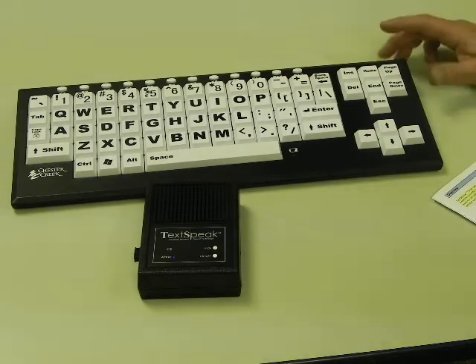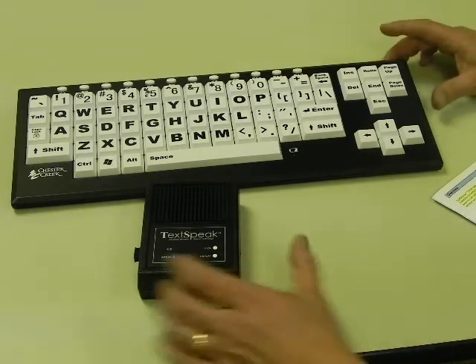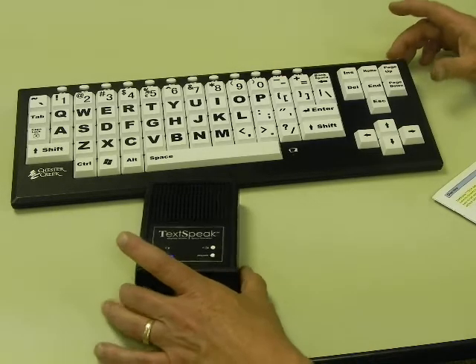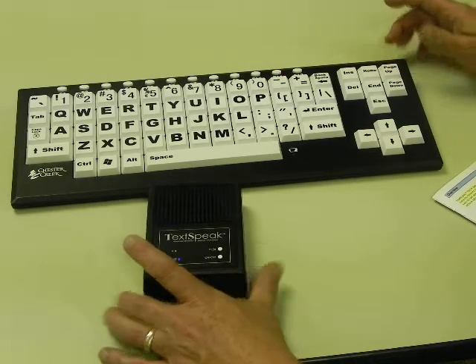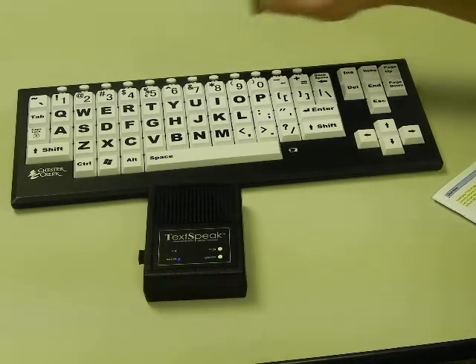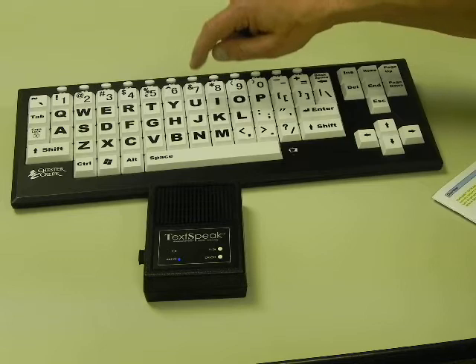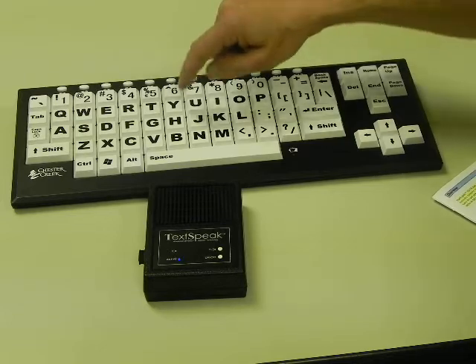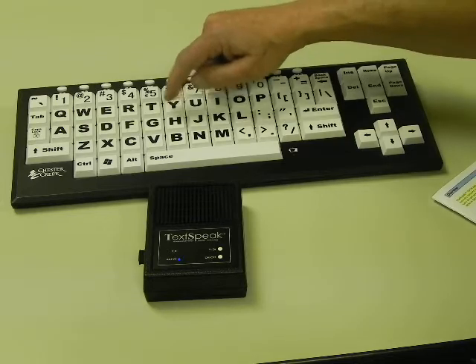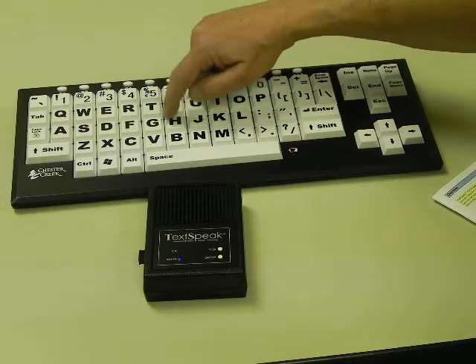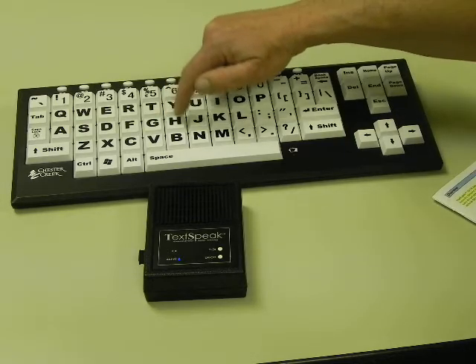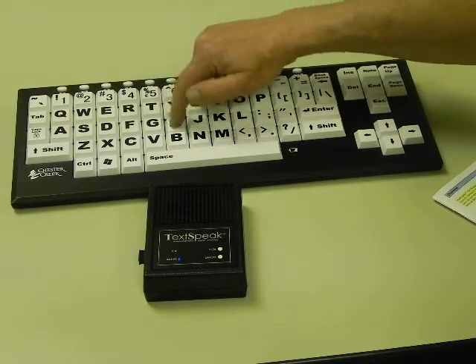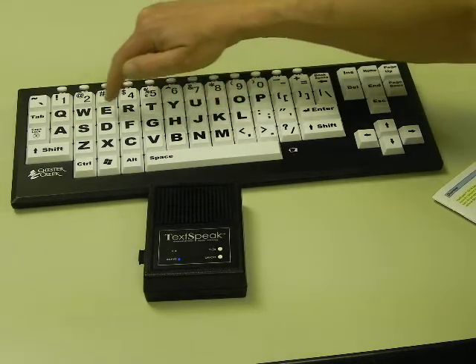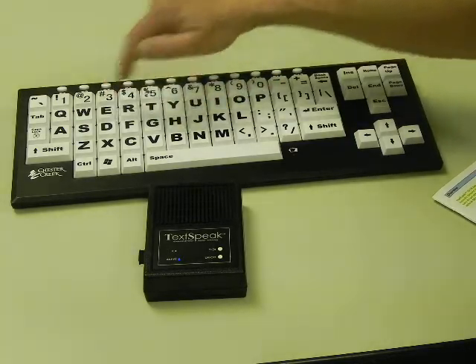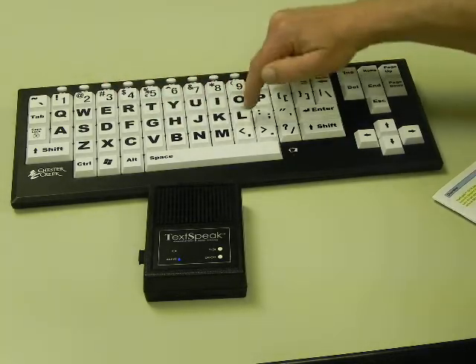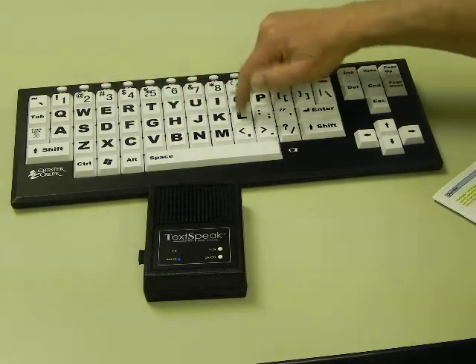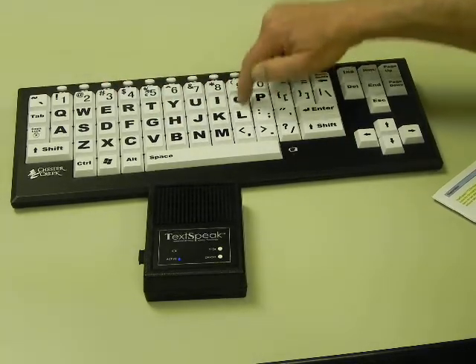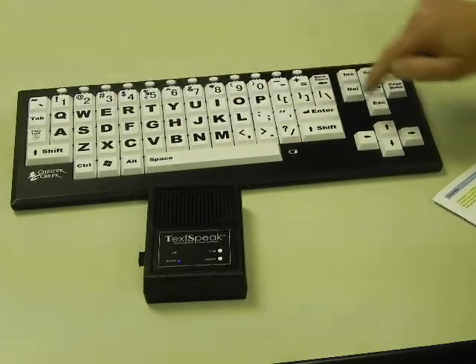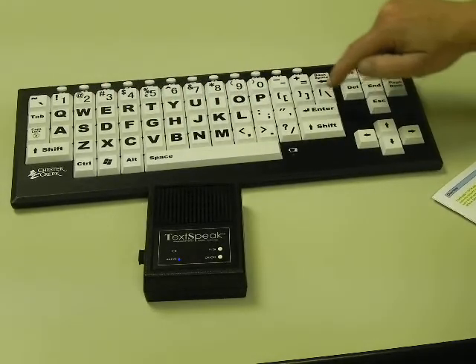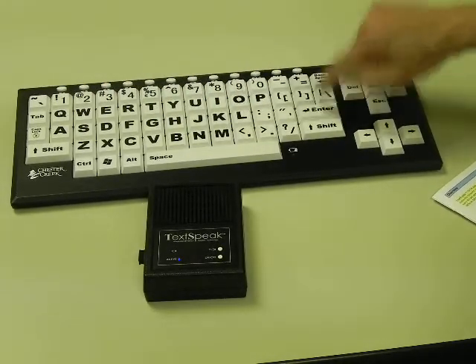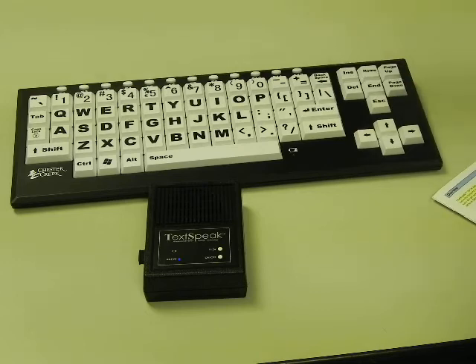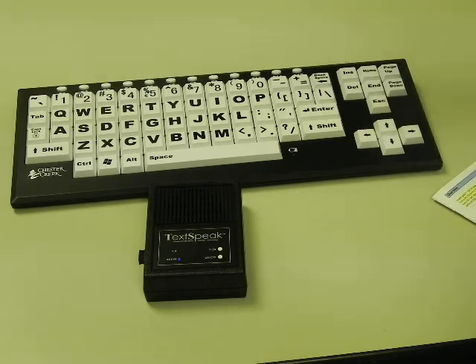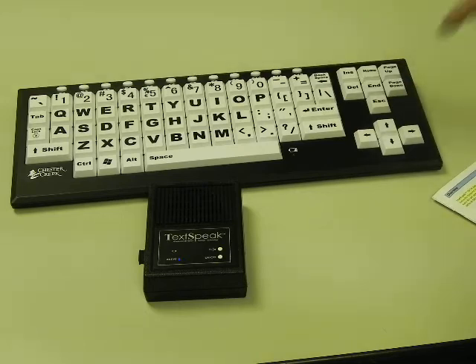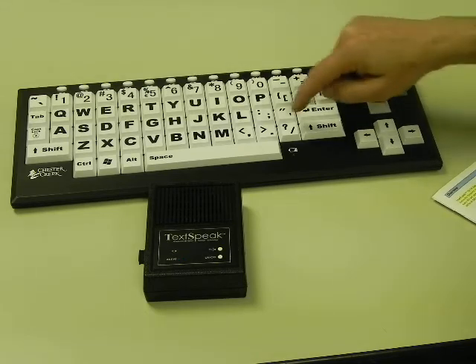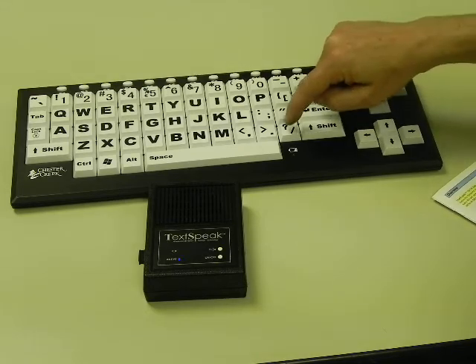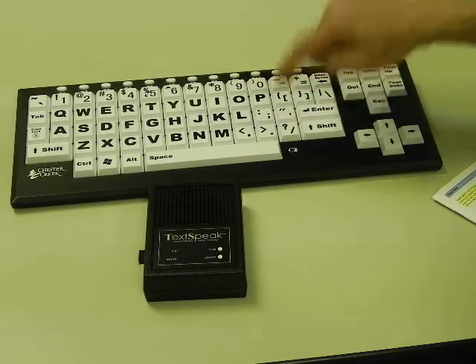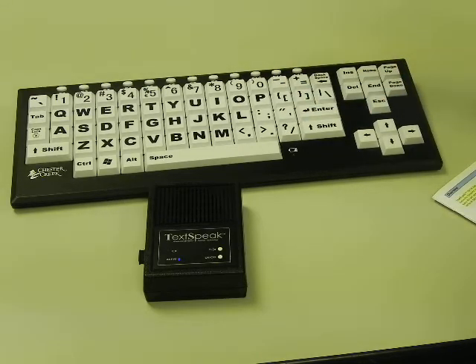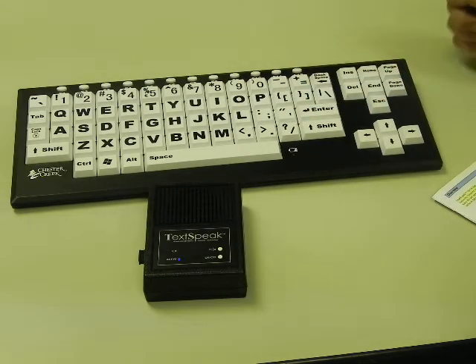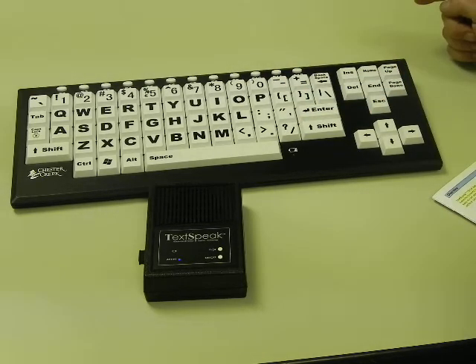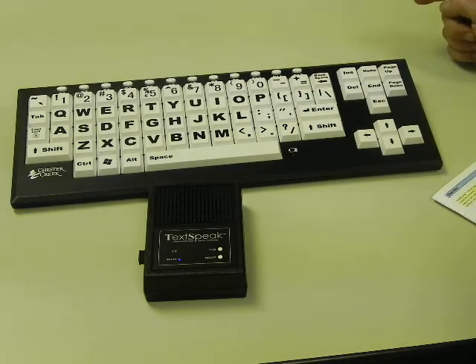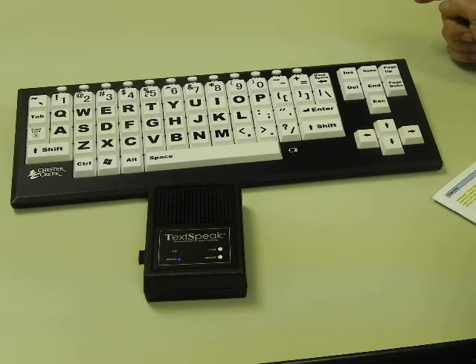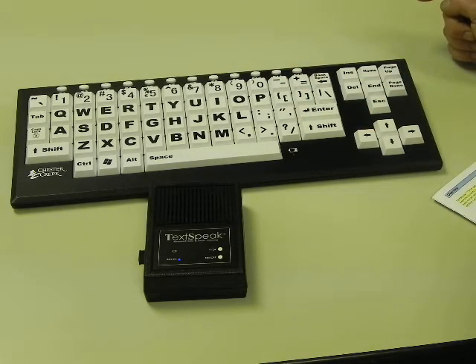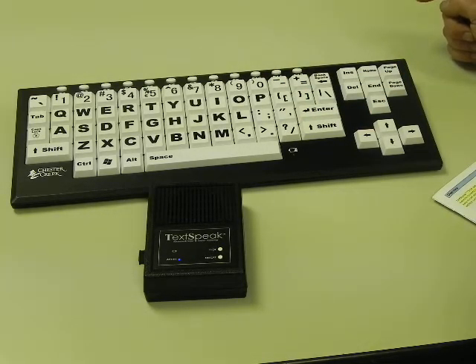Now you can do direct text-to-speech. You can repeat what is there, or if you wish, use additional options.